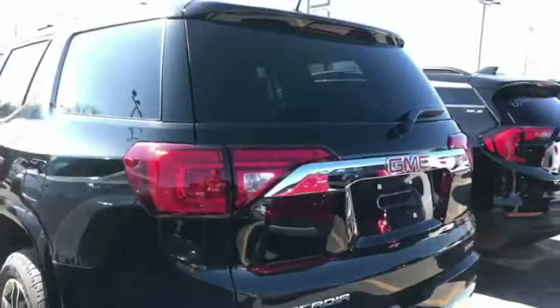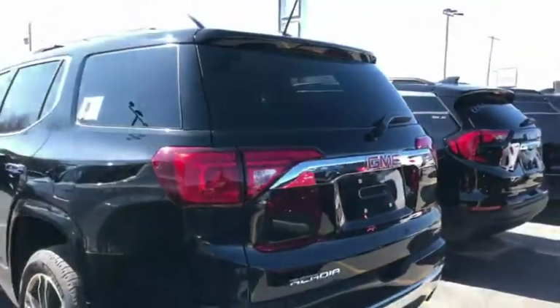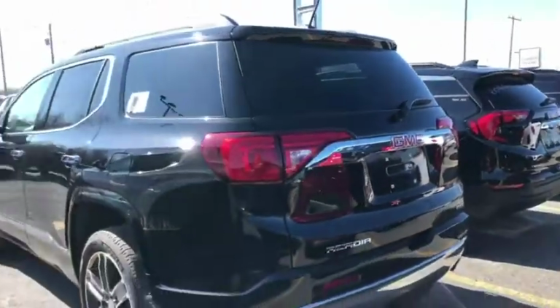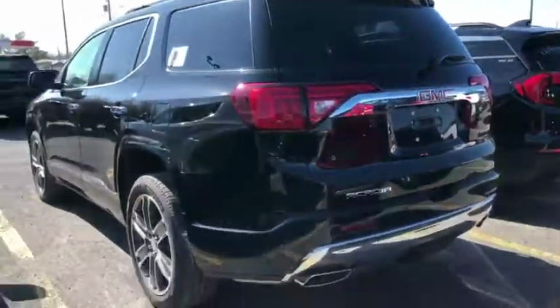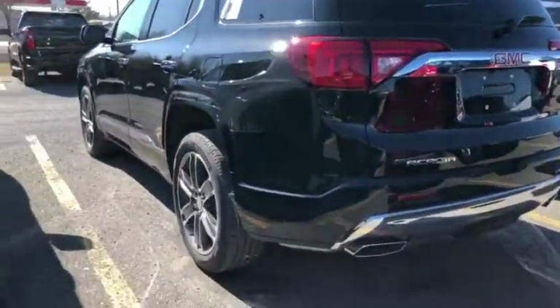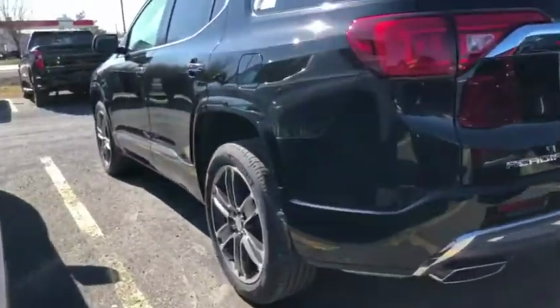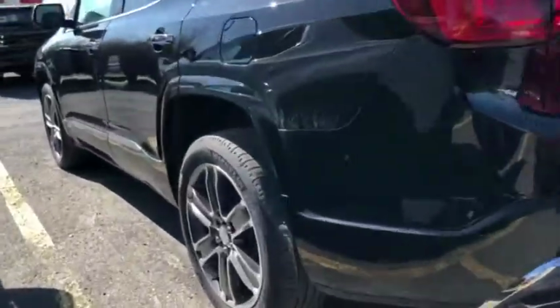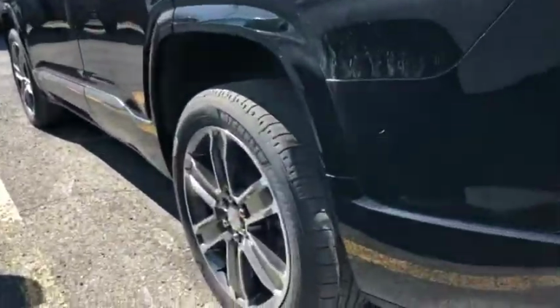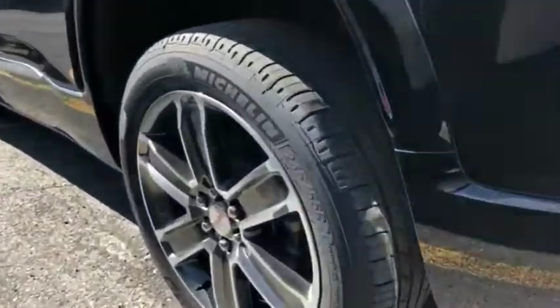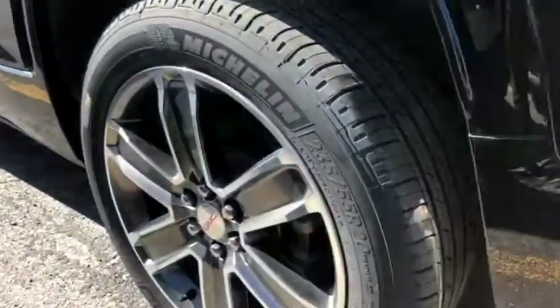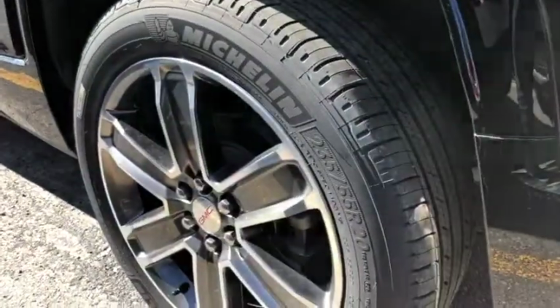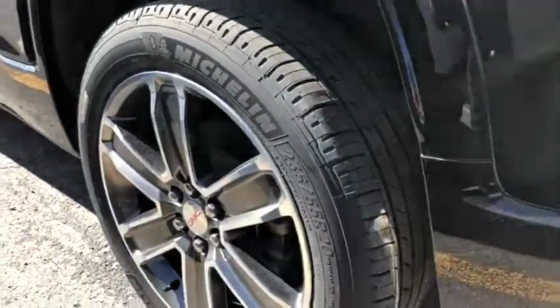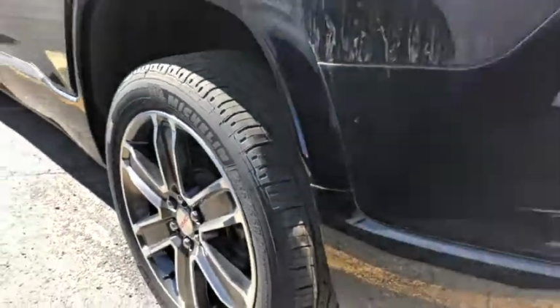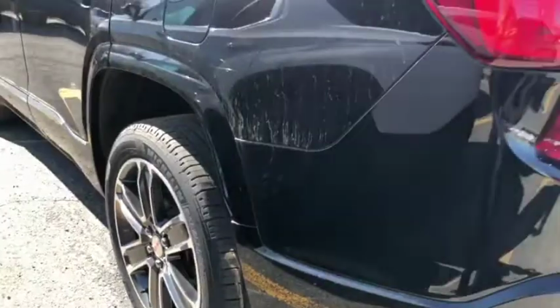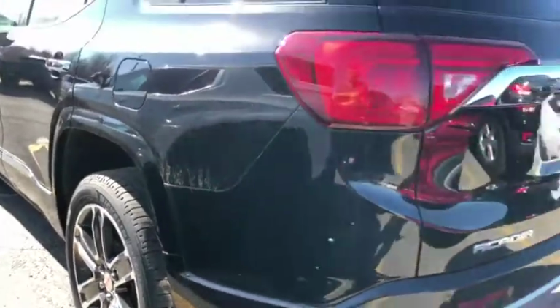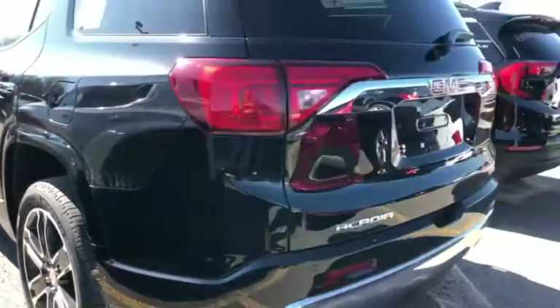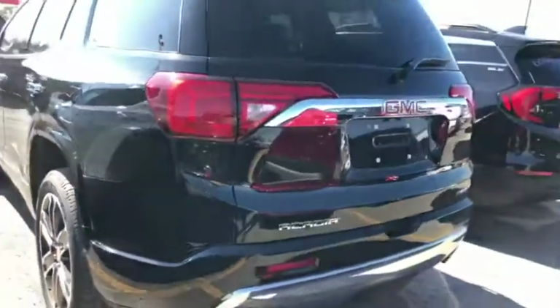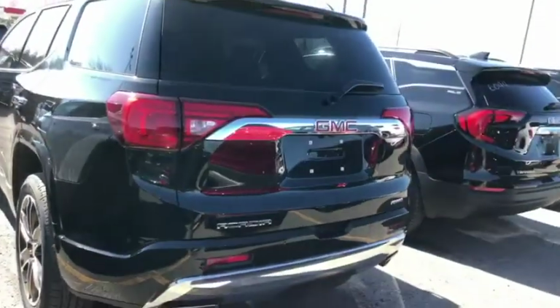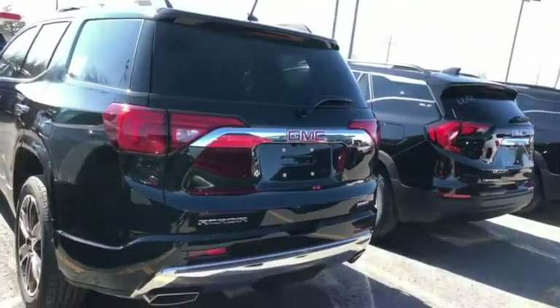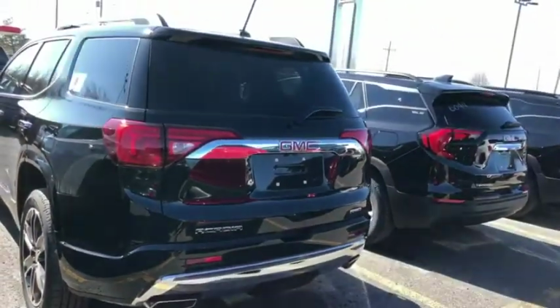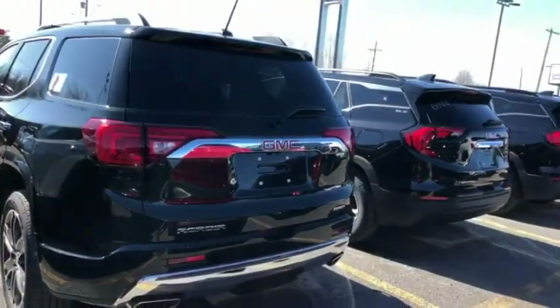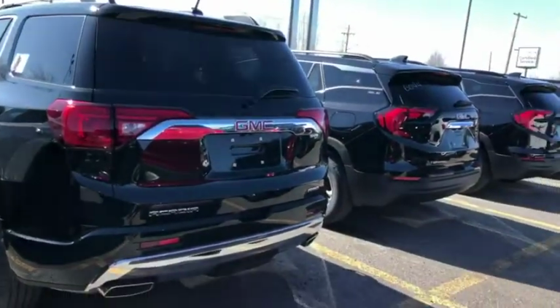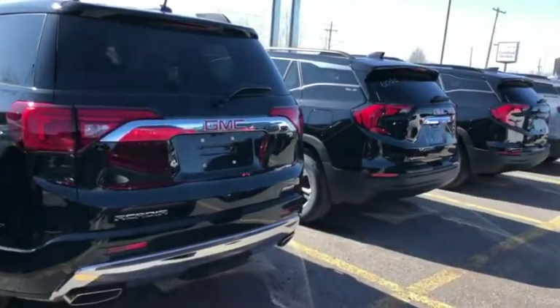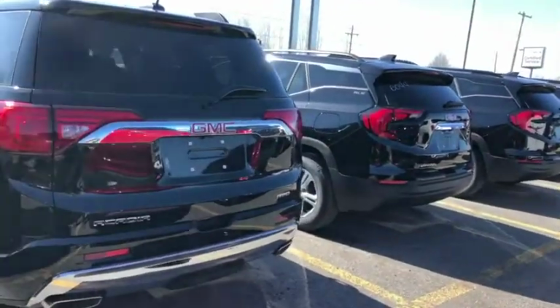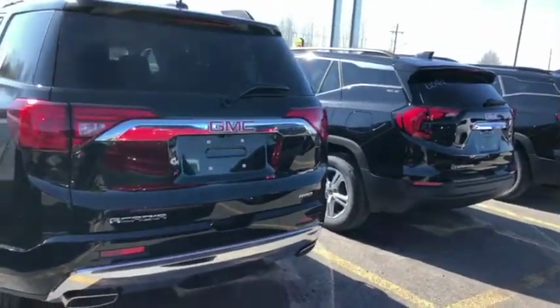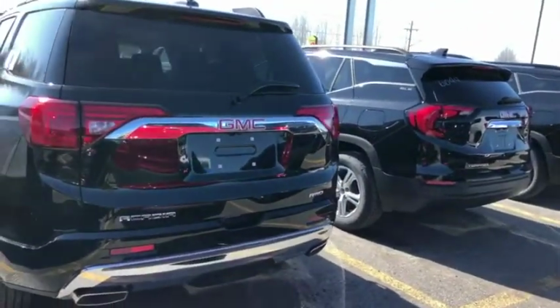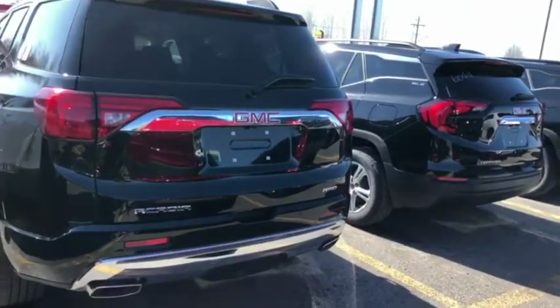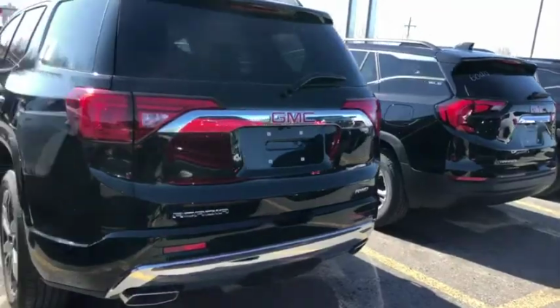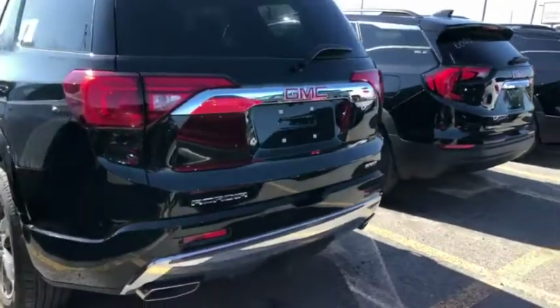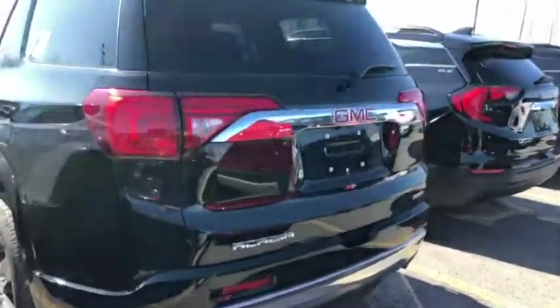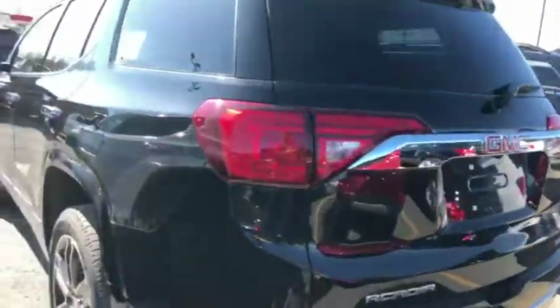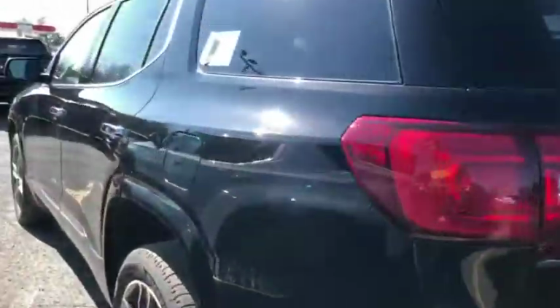First things first, we got those beautiful dual tone gunmetal gray rims with the GMC emblem embedded into the rim itself. Nice chrome finish around the entire vehicle, all wheel drive of course with the dual exhaust.